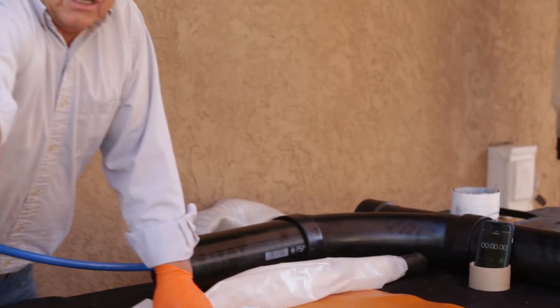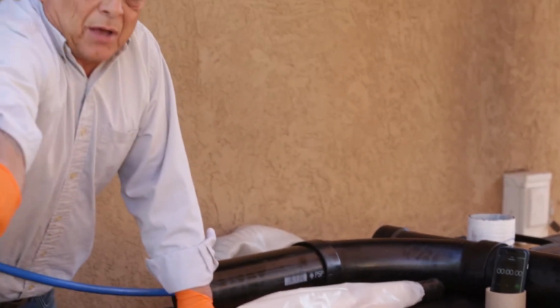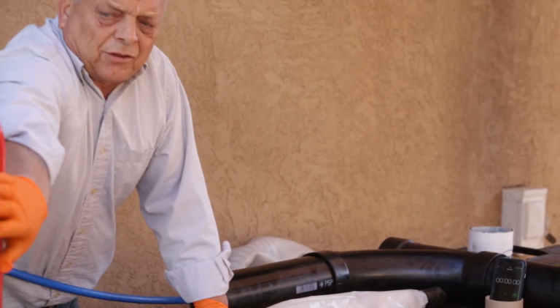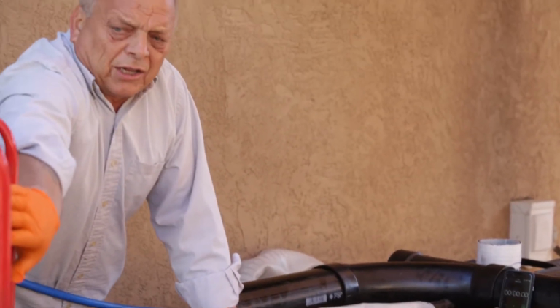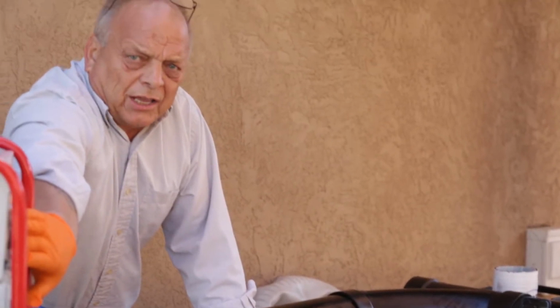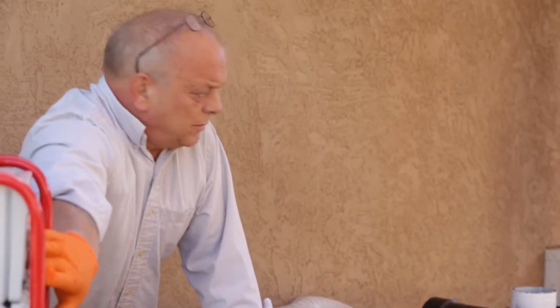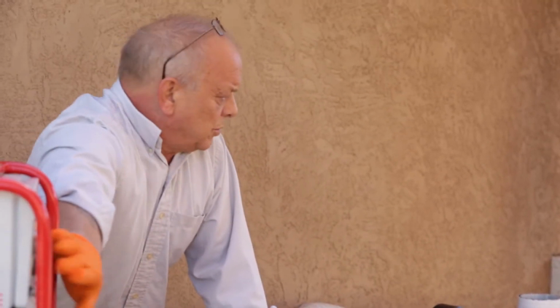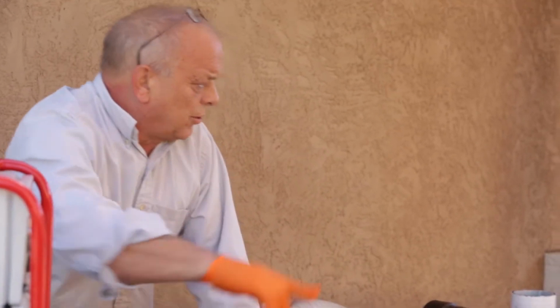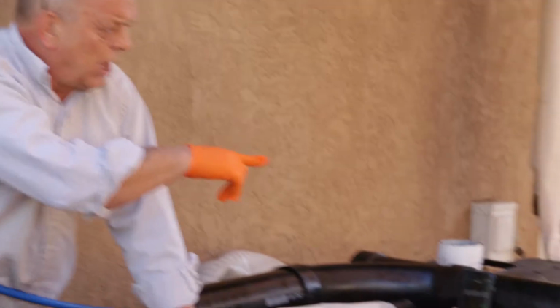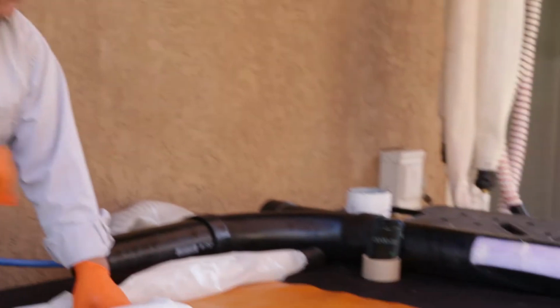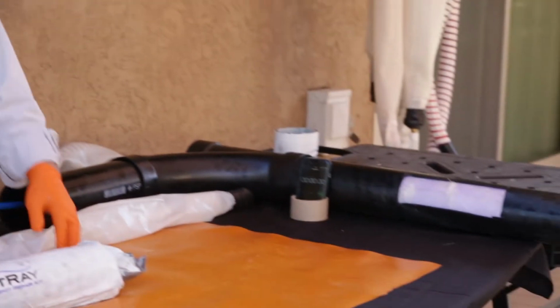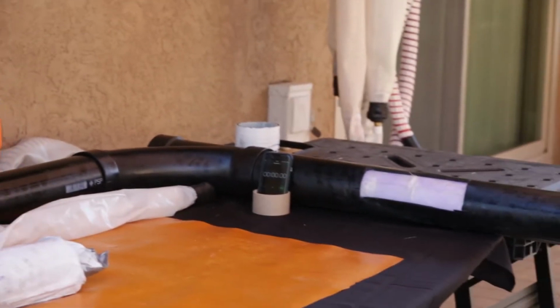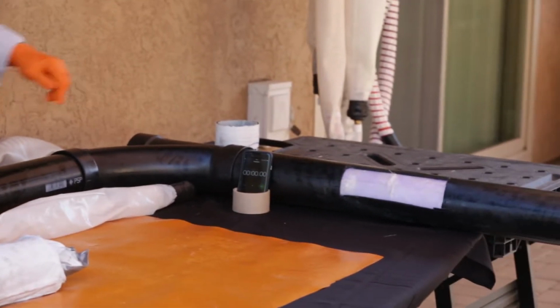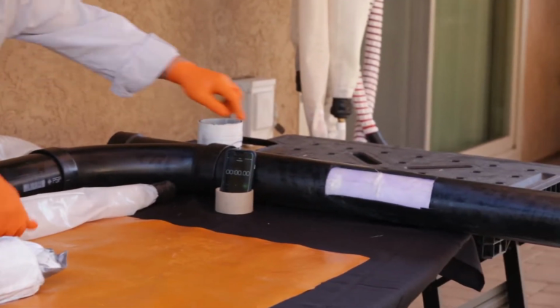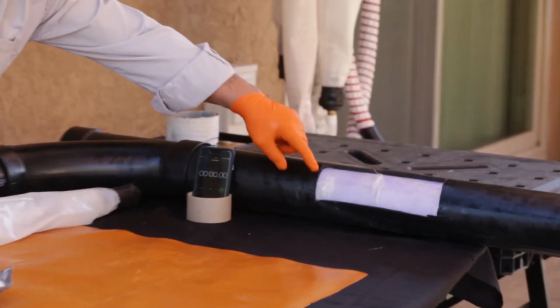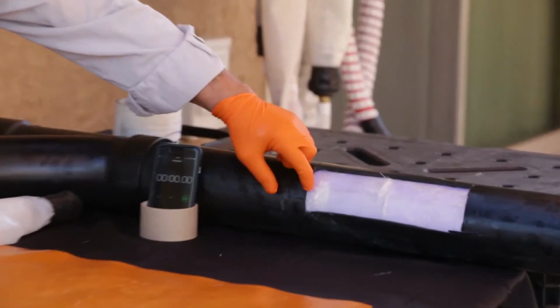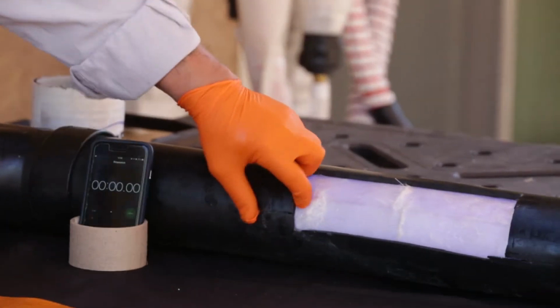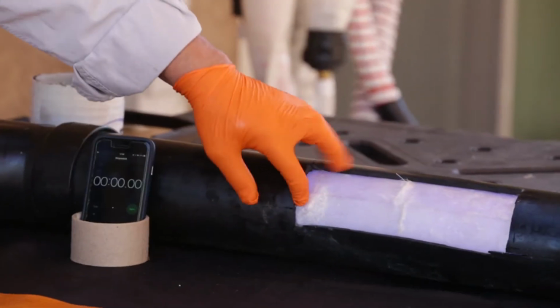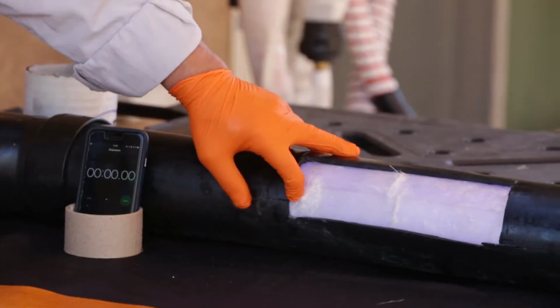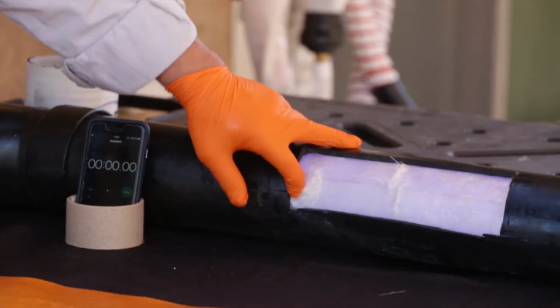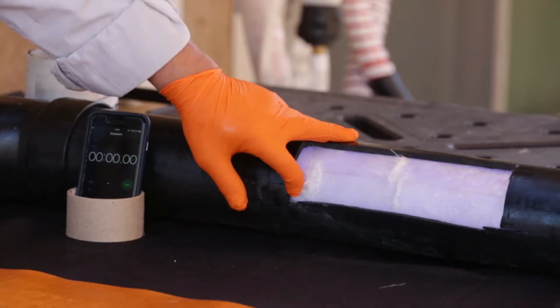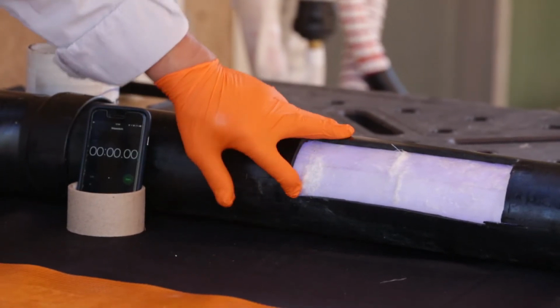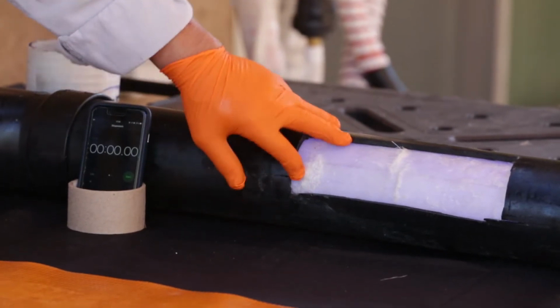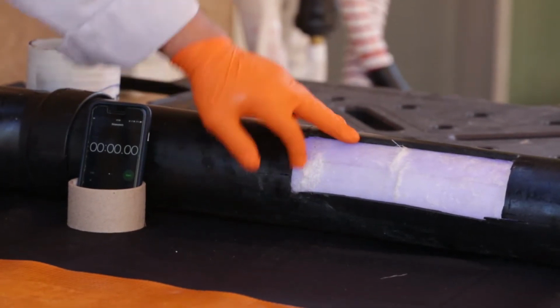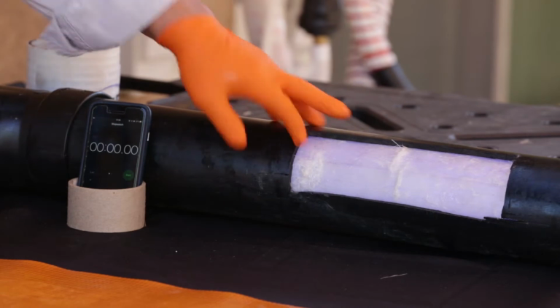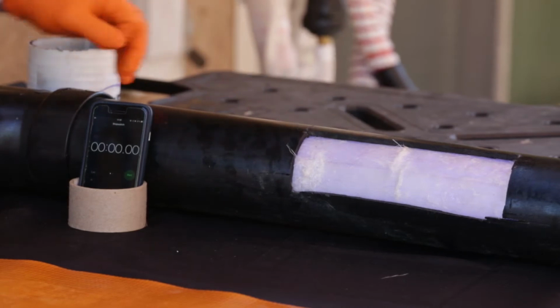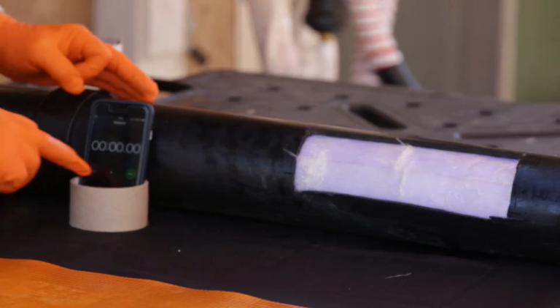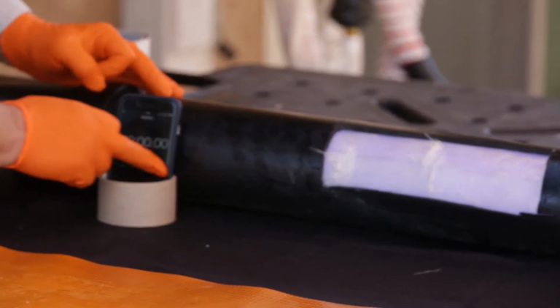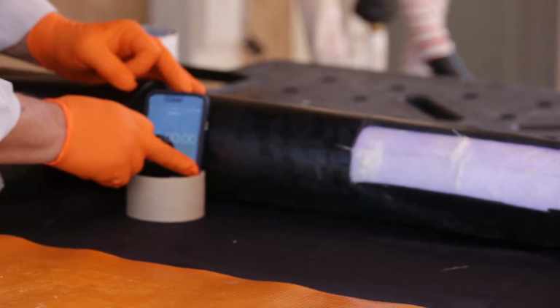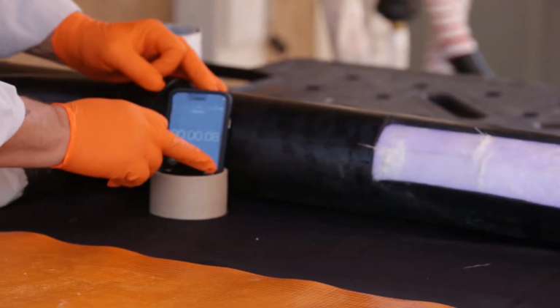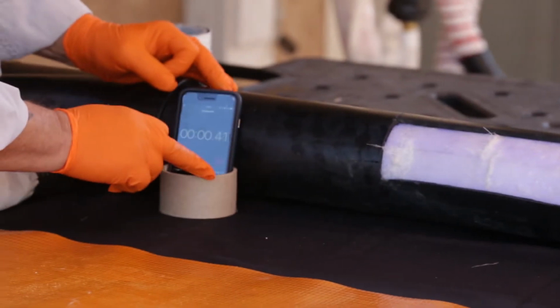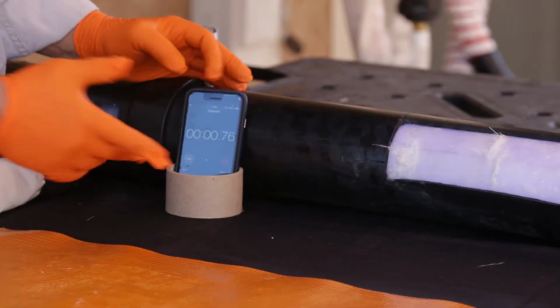By activating the lights — we turn on the lights — the system is going to start curing. As you can see it's still soft and we start the timer.